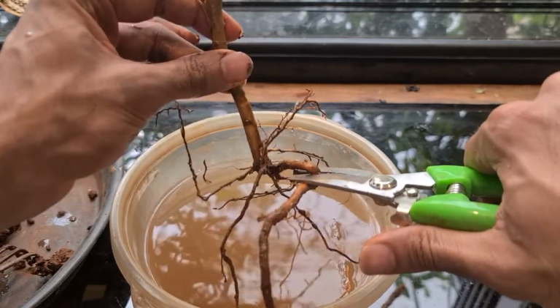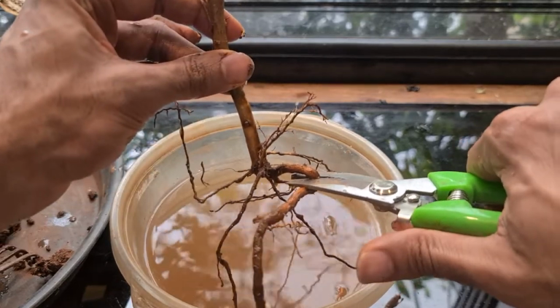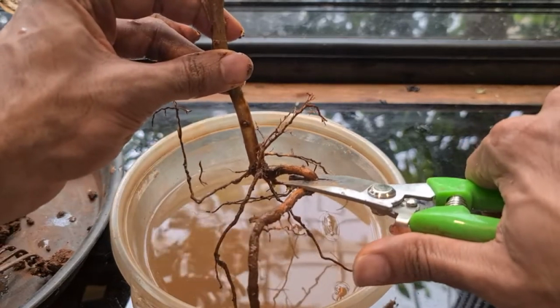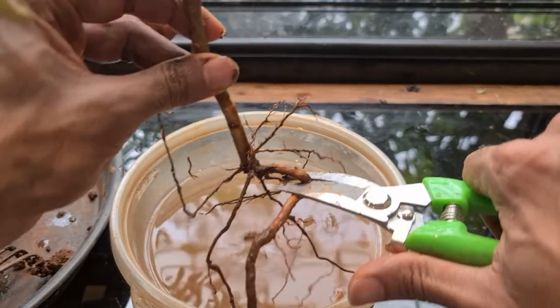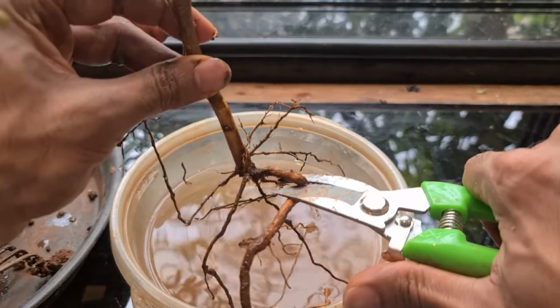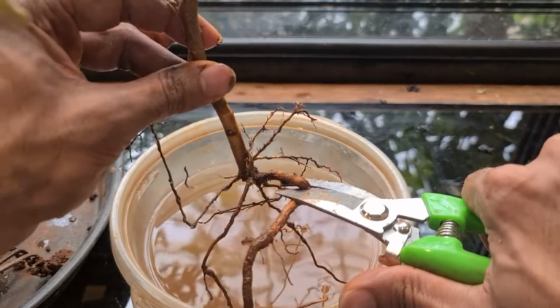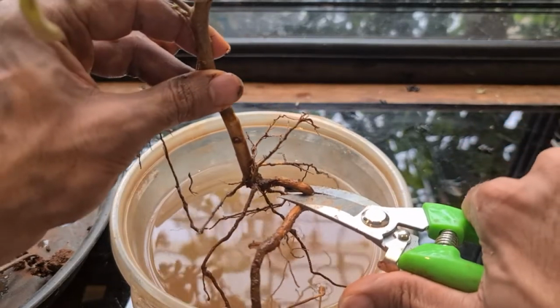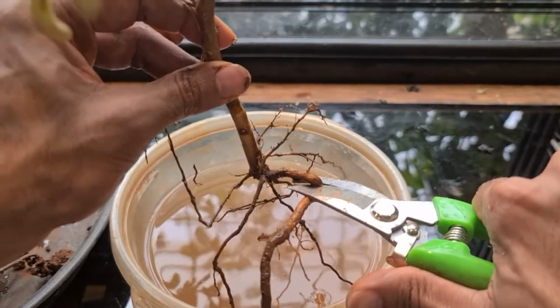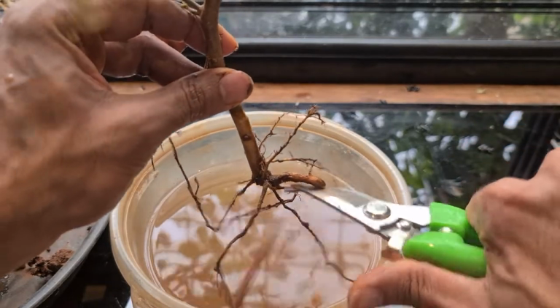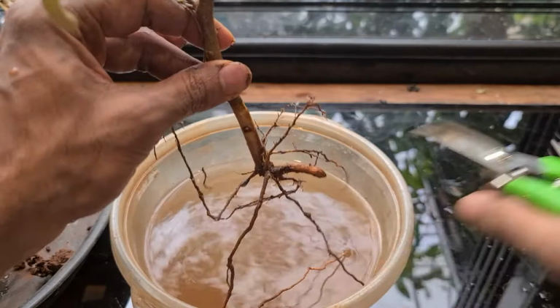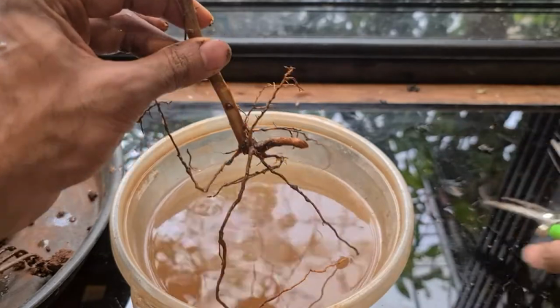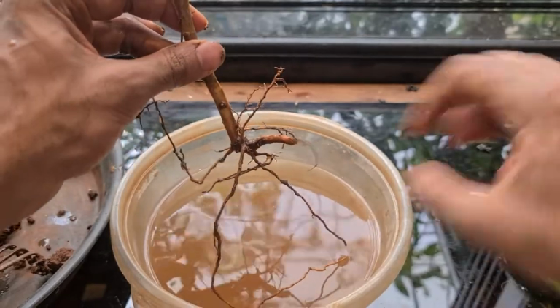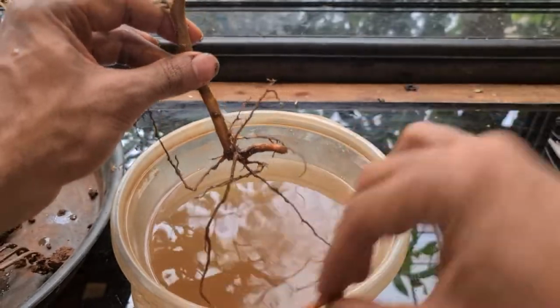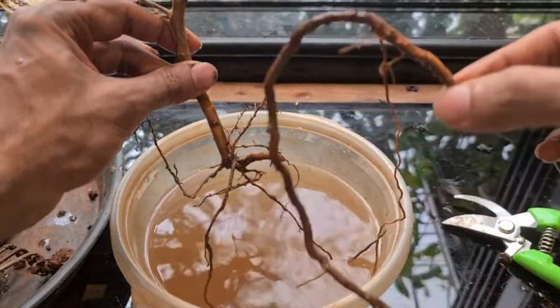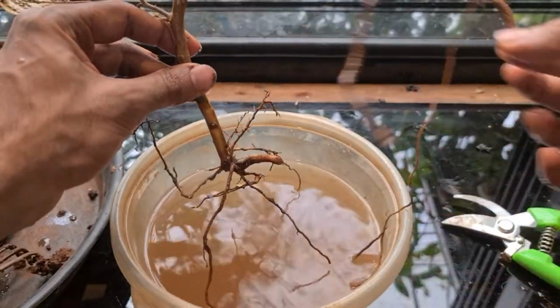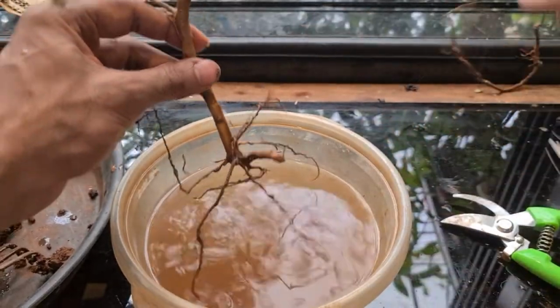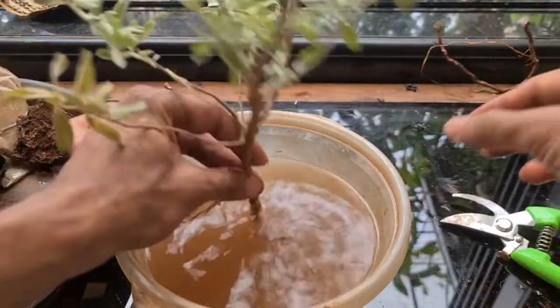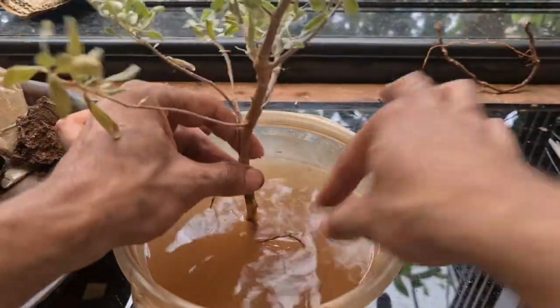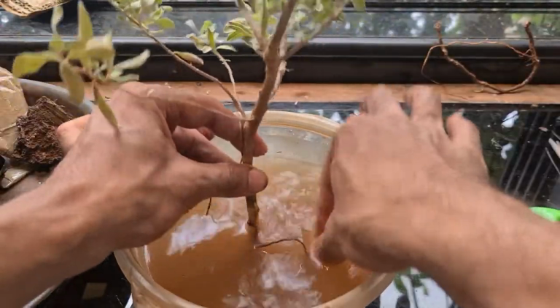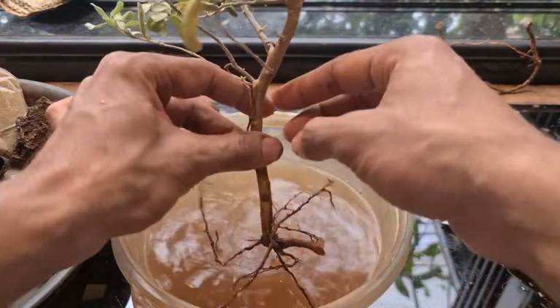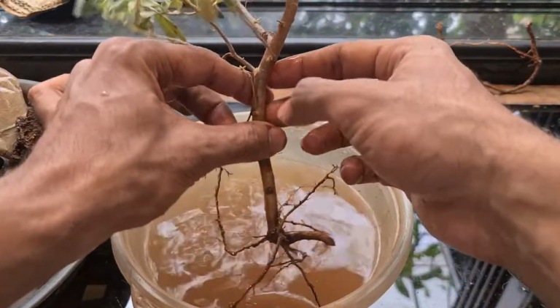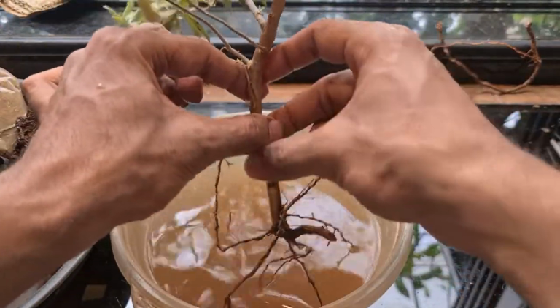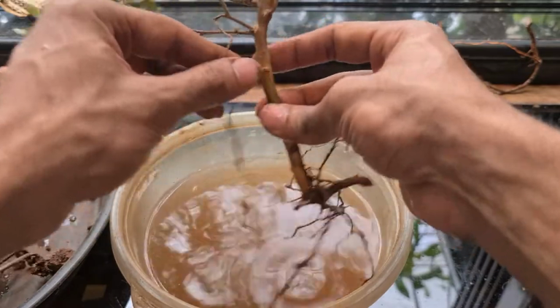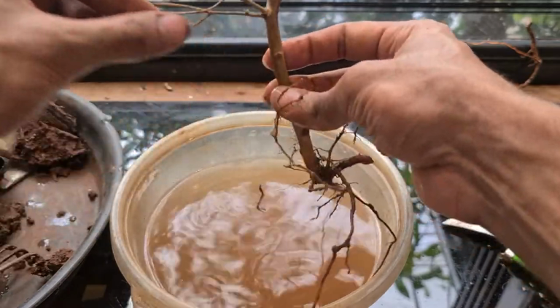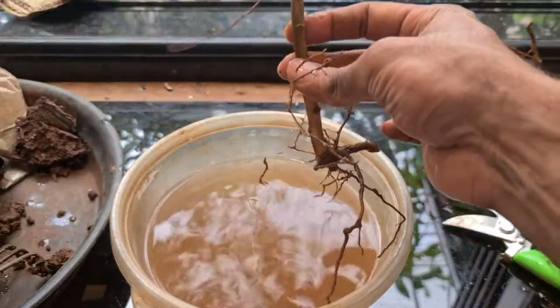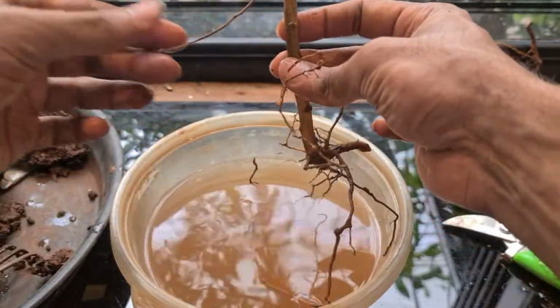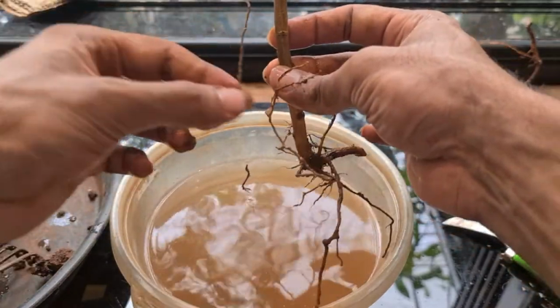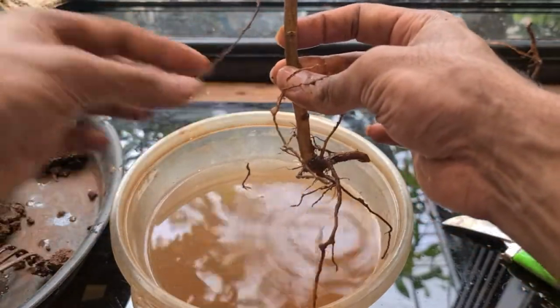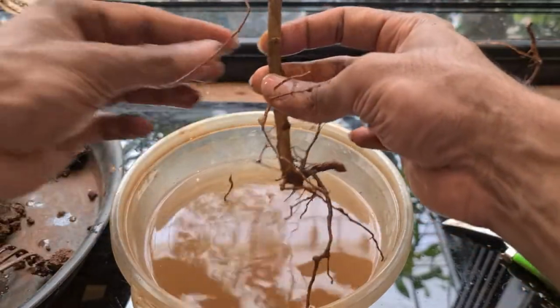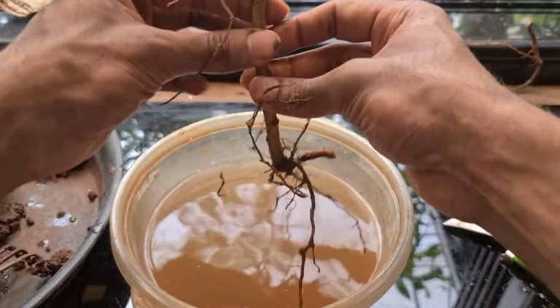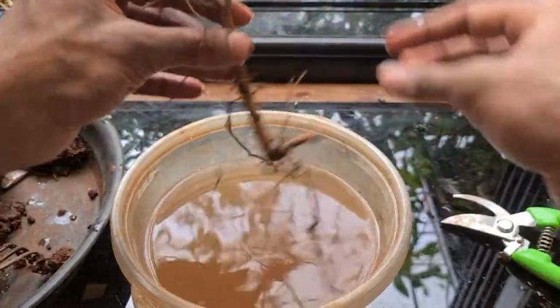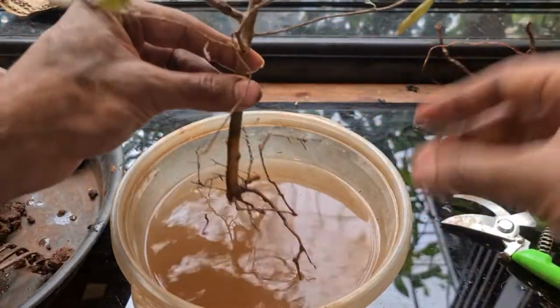So yeah, I cut it. You can see it's like this. We have very few roots to work with now. So I'll just plant the tree straight away and let's see what happens.